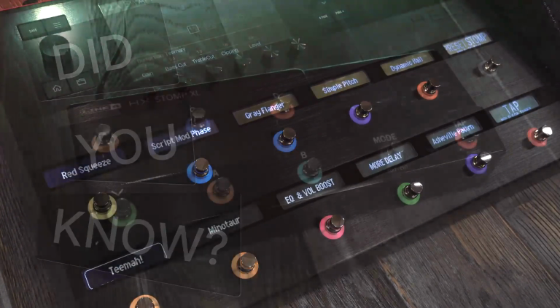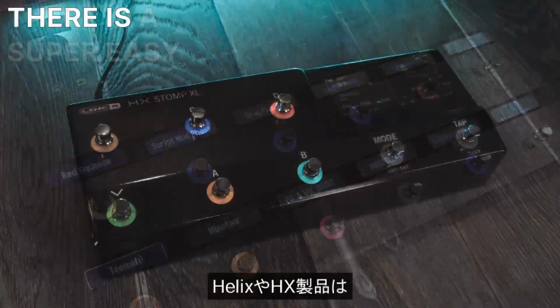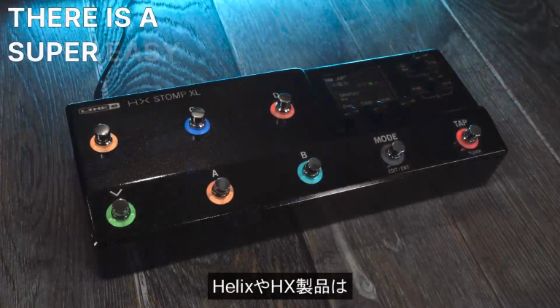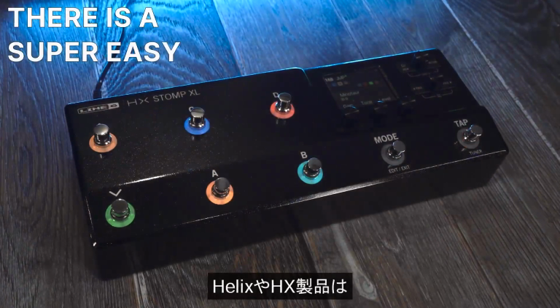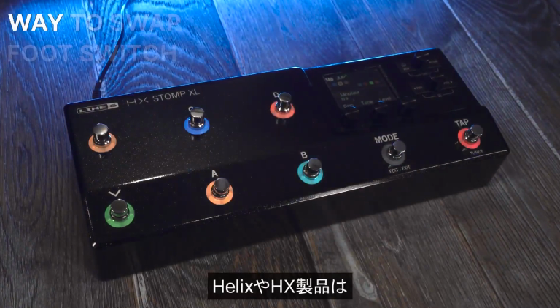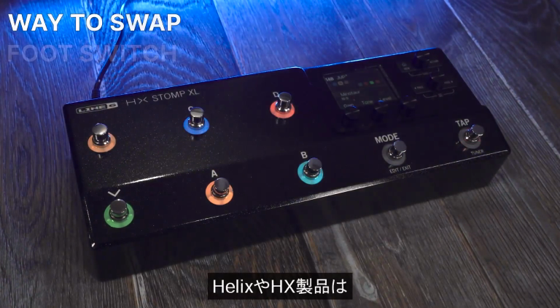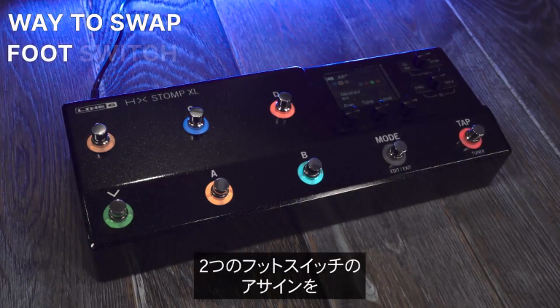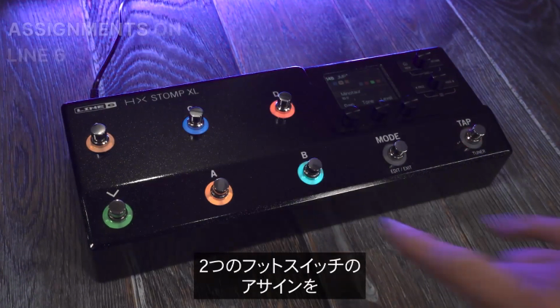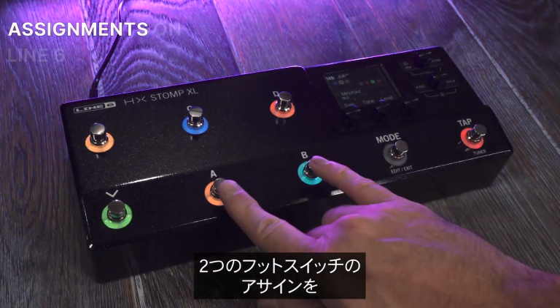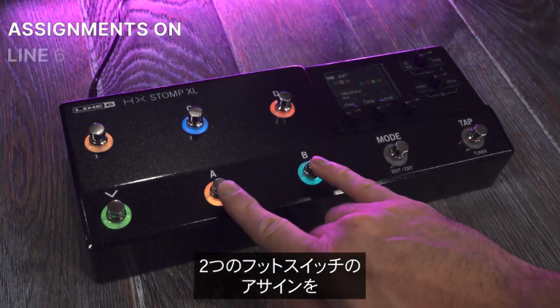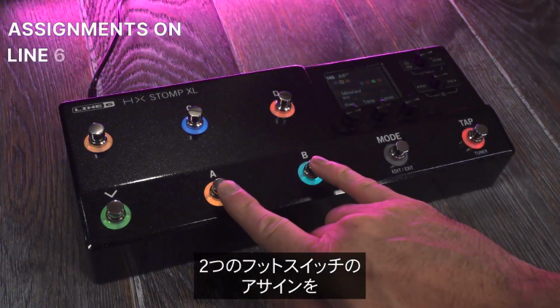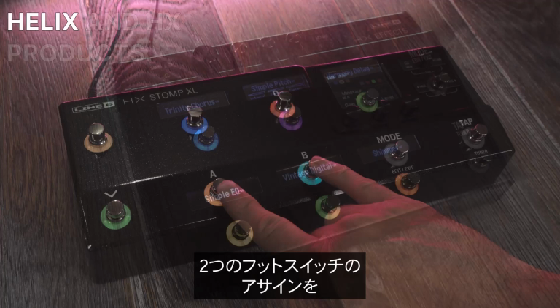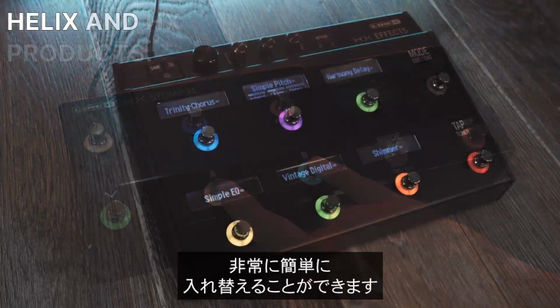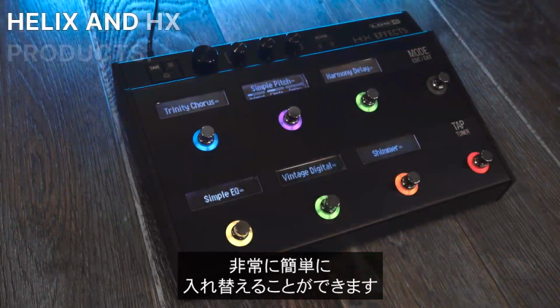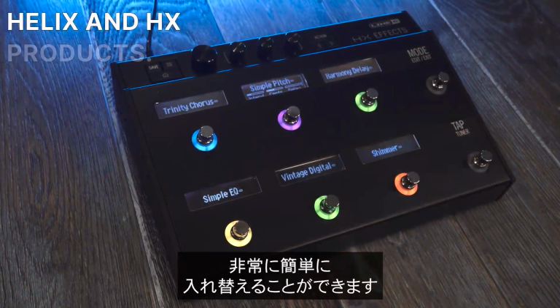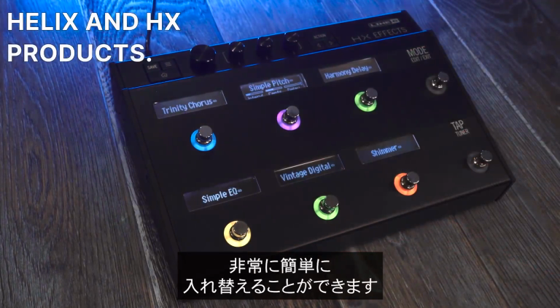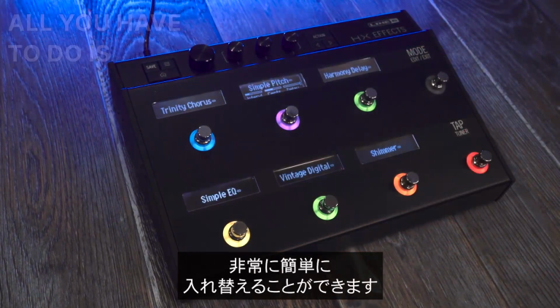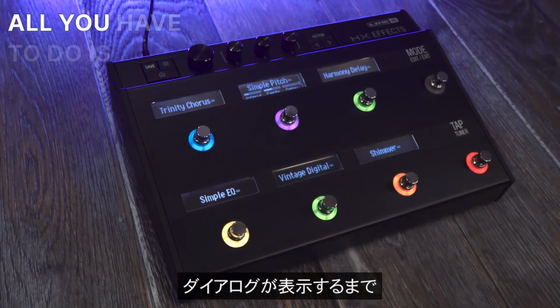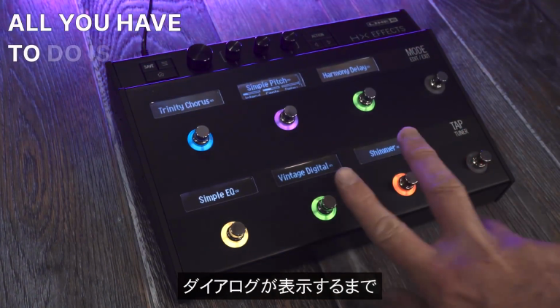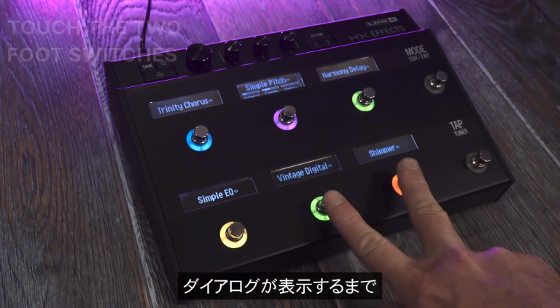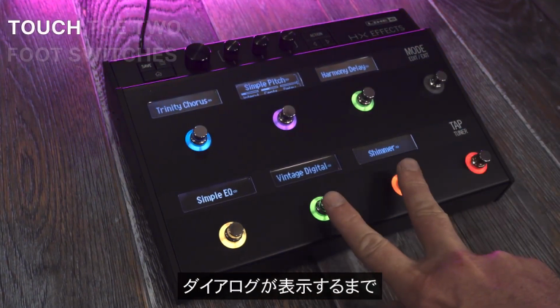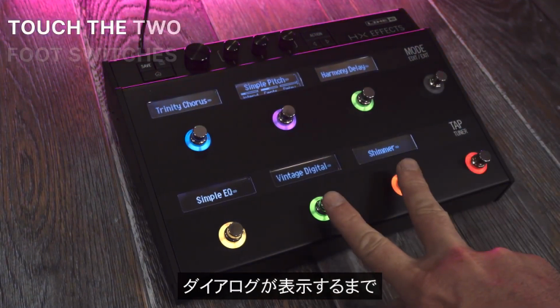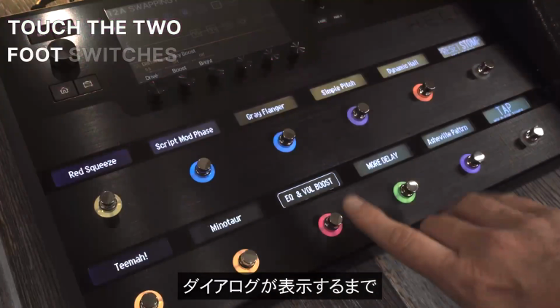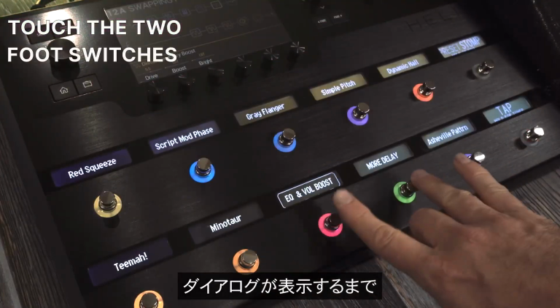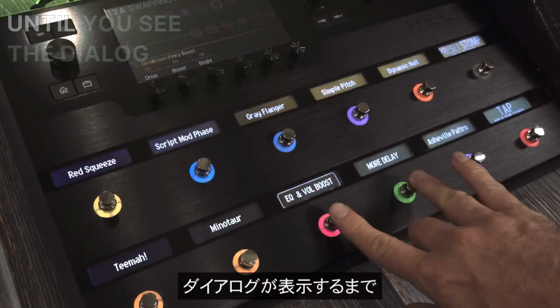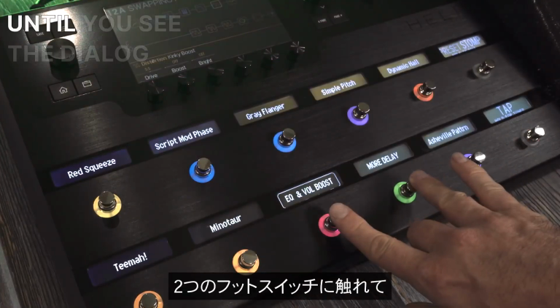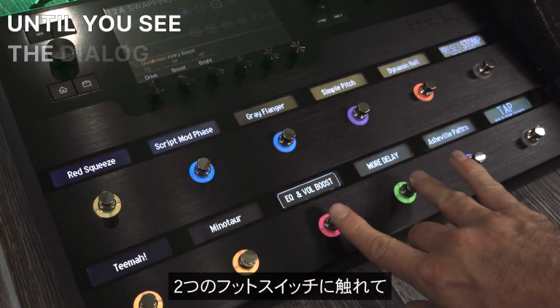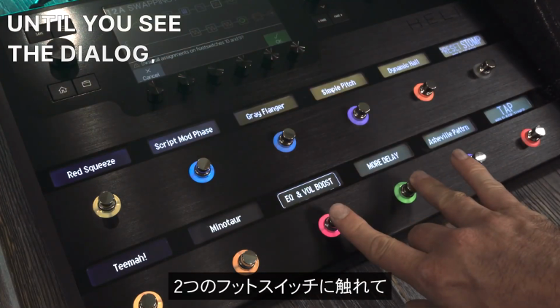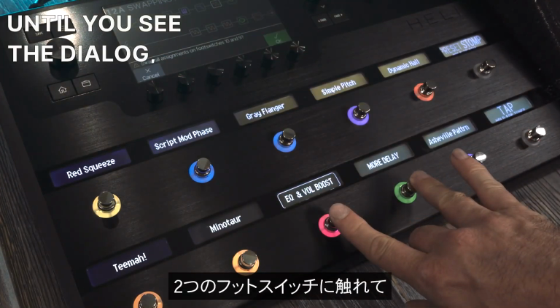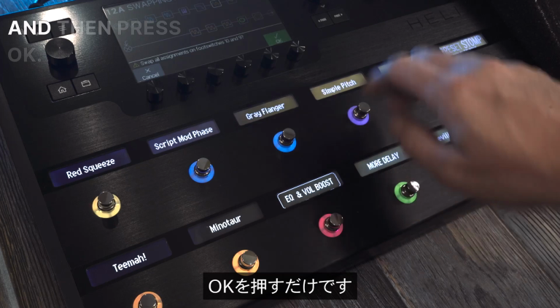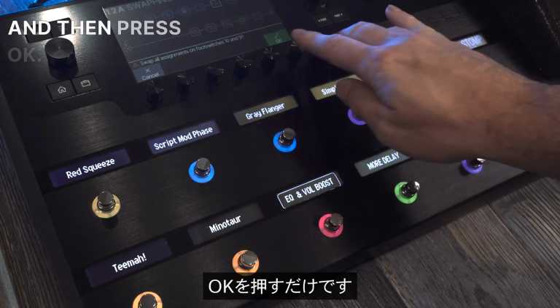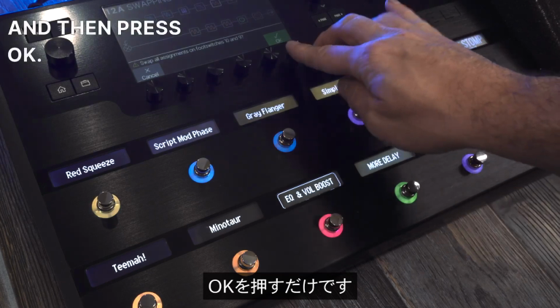There is a super easy way to swap foot switch assignments on Line 6 Helix and HX products. All you have to do is touch the two foot switches until you see the dialog and then press OK.